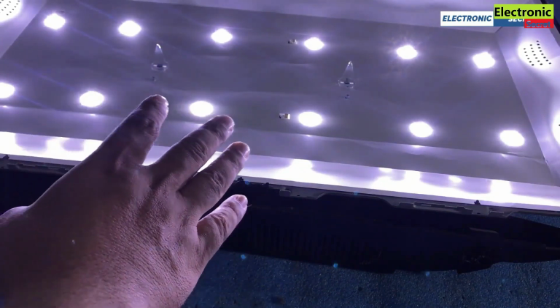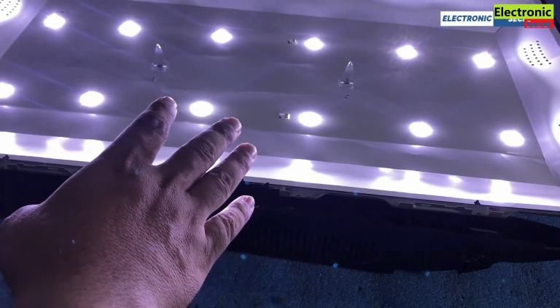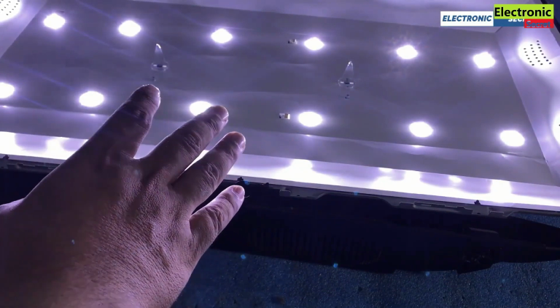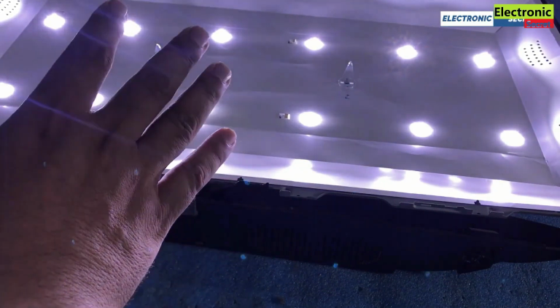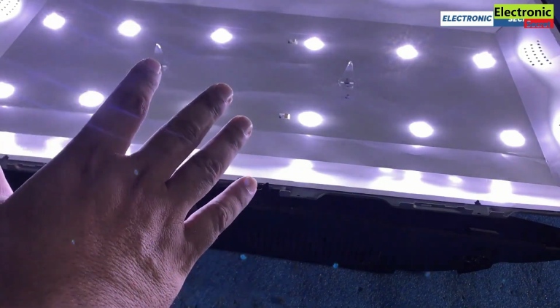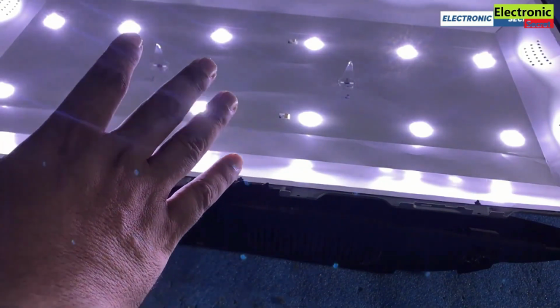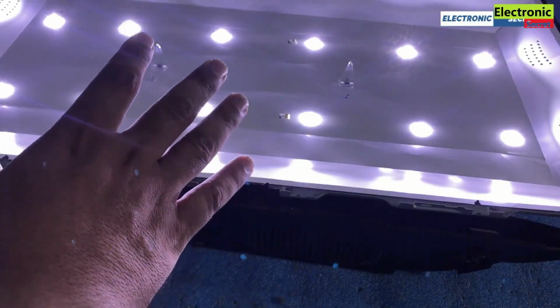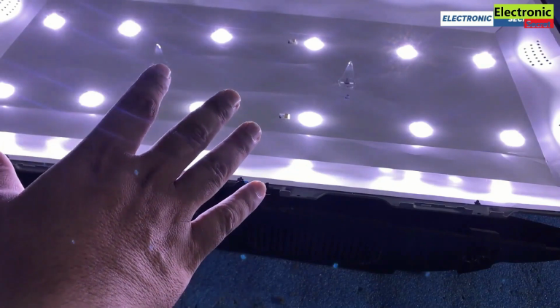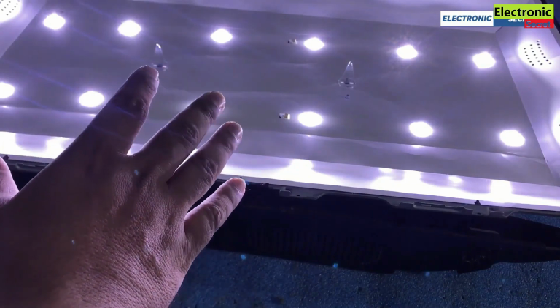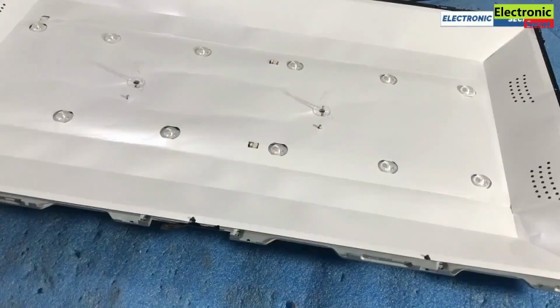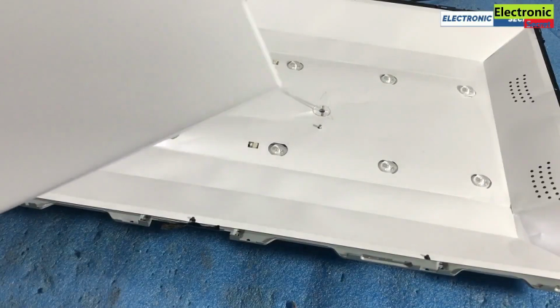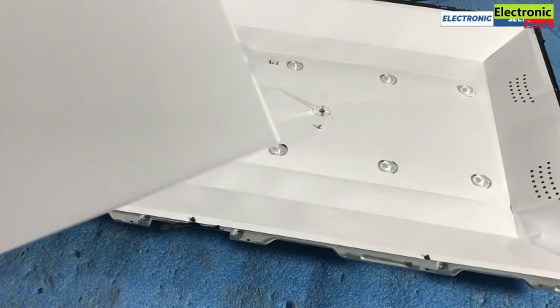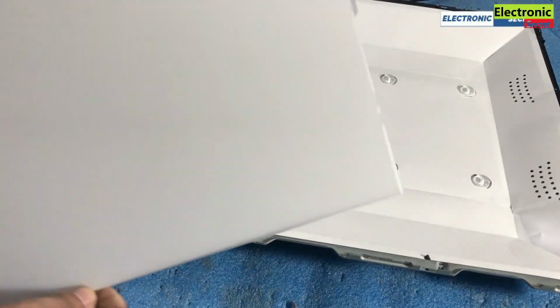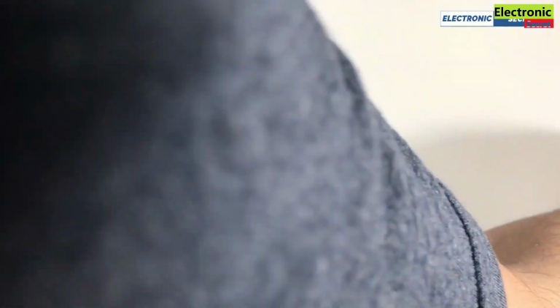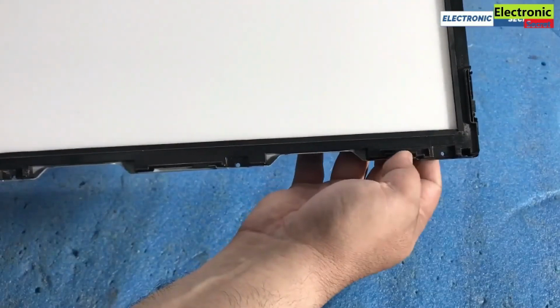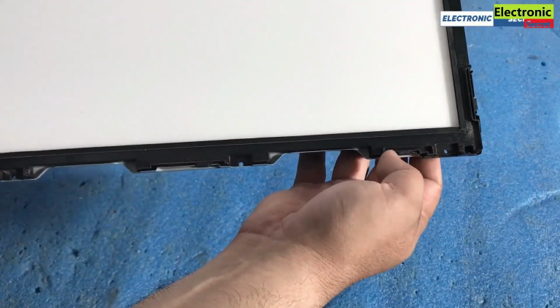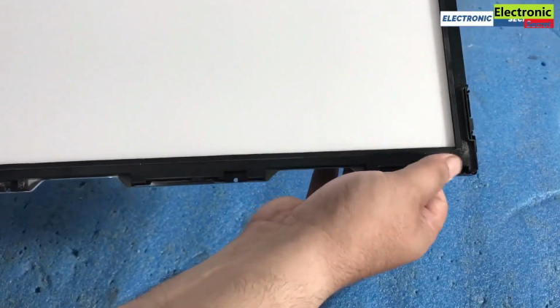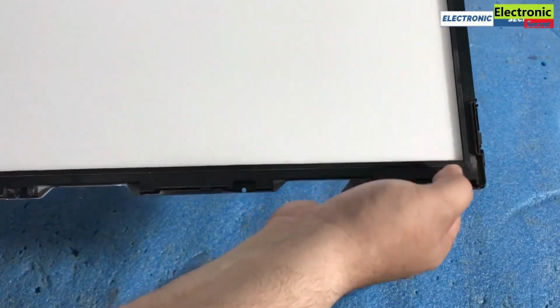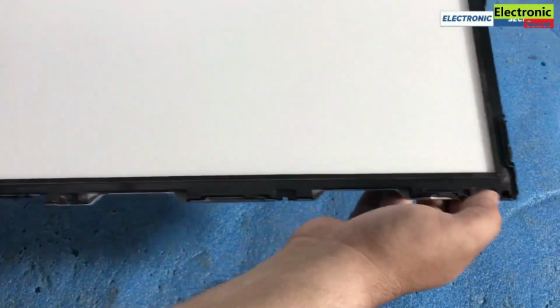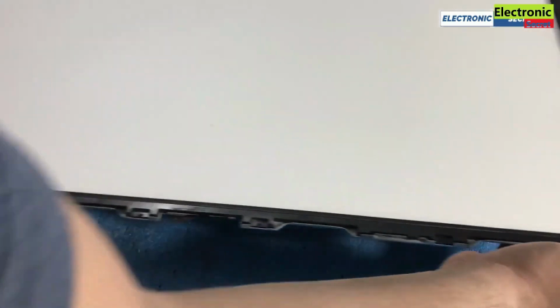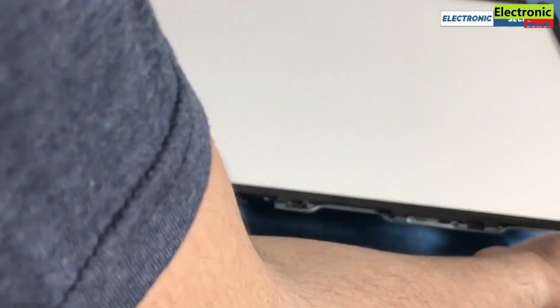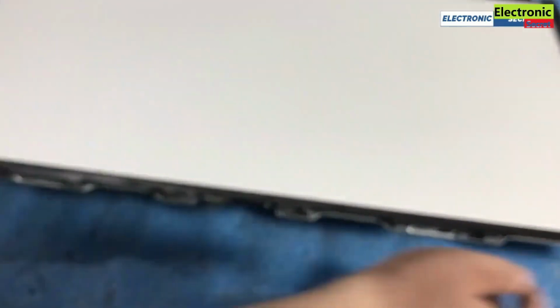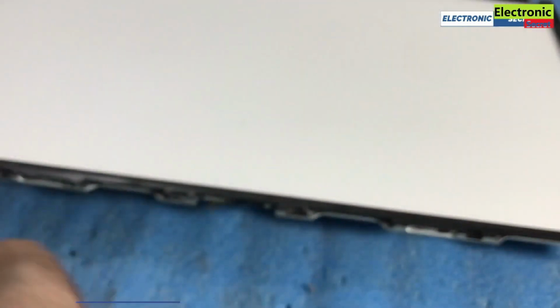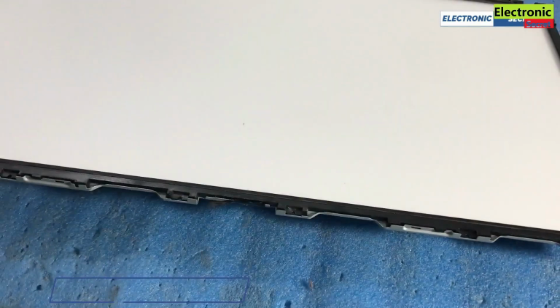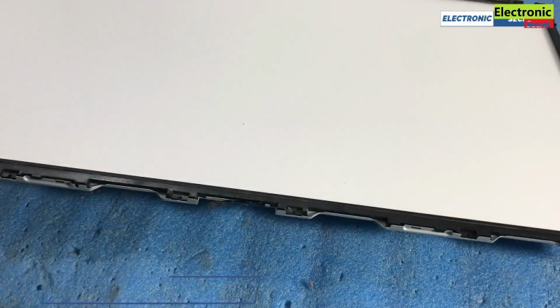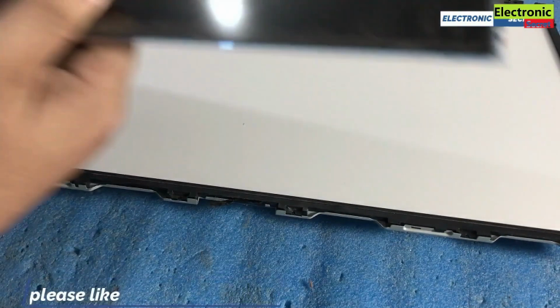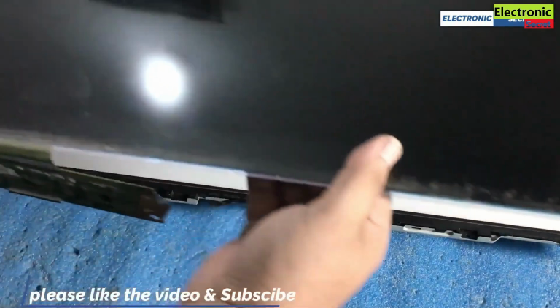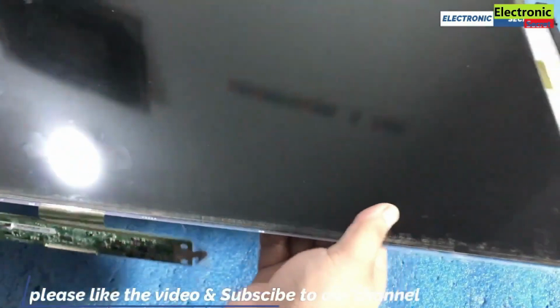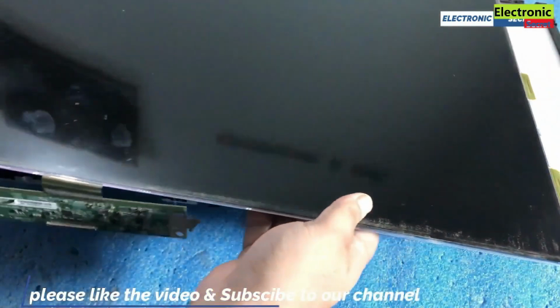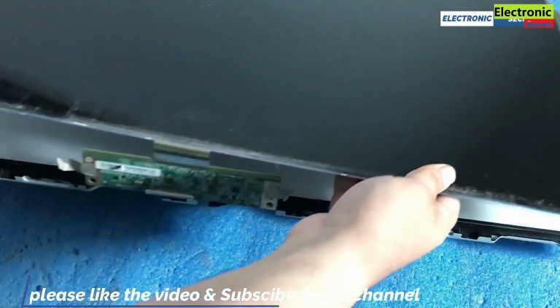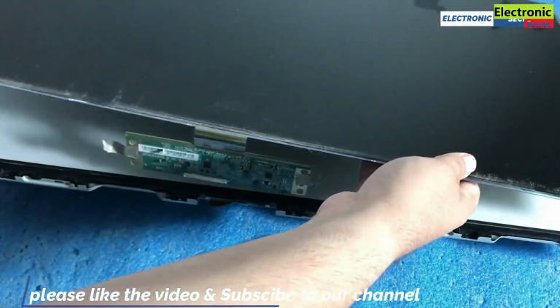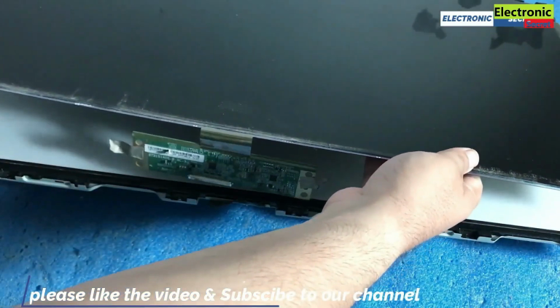Our lights are now working. Now assemble the TV back in the same process as we opened it. Install the reflecting sheets, then the plastic fitting of the panel, then the panel, and then the front bezel.